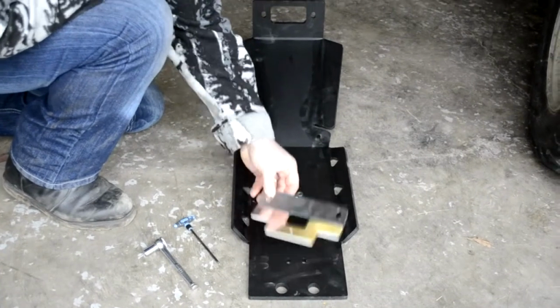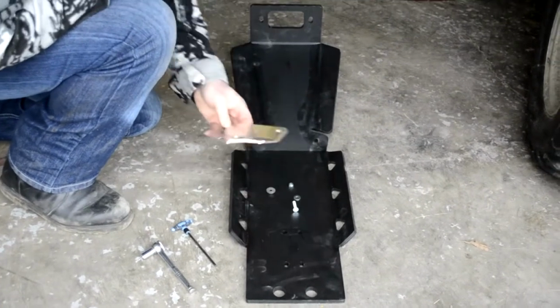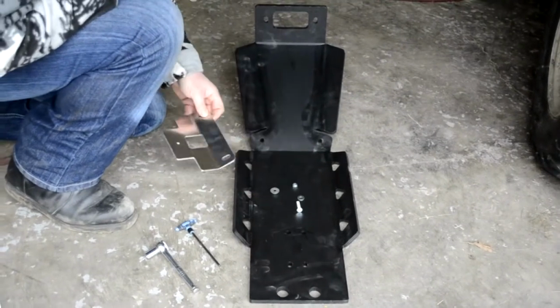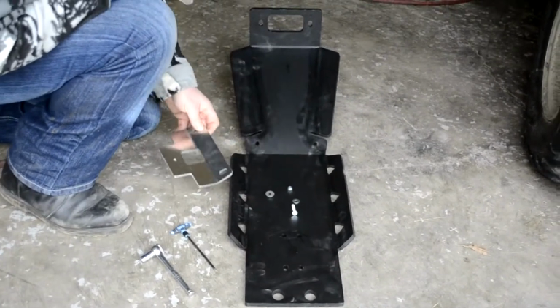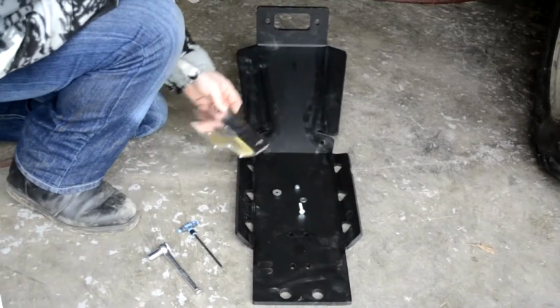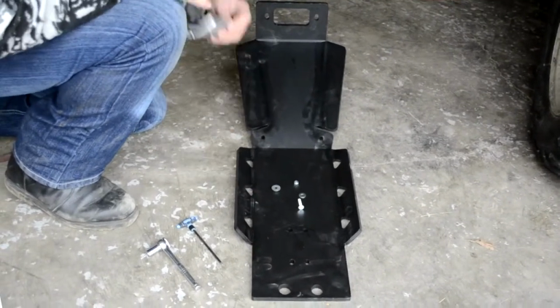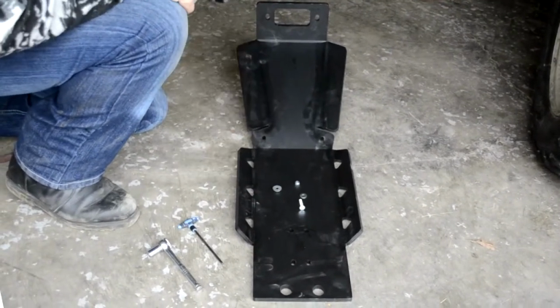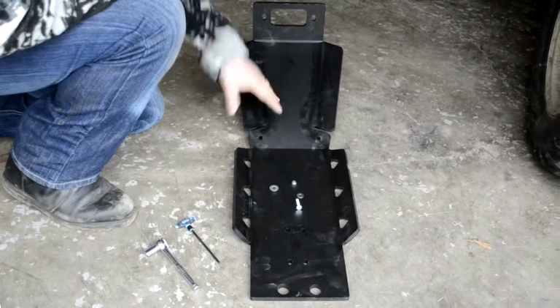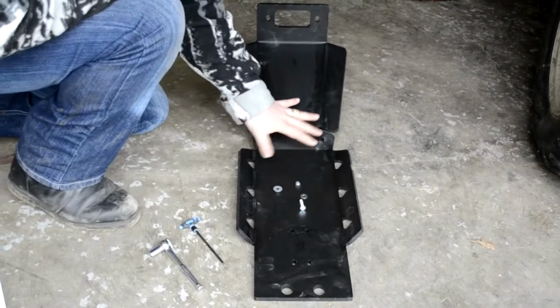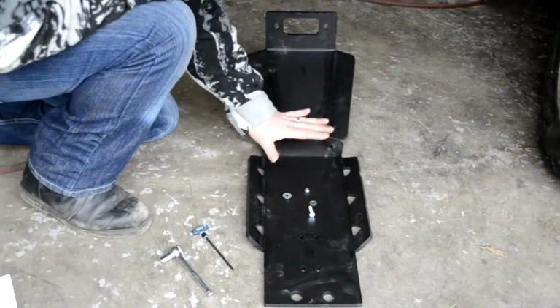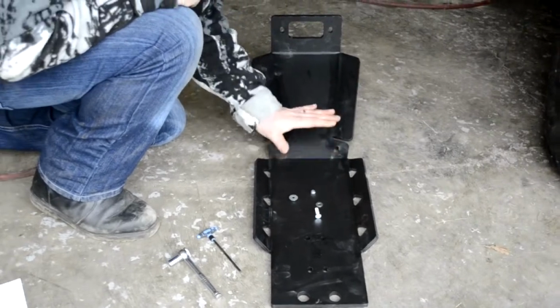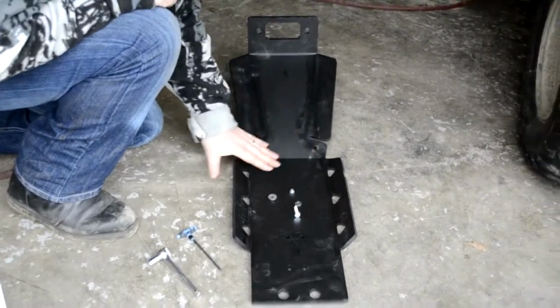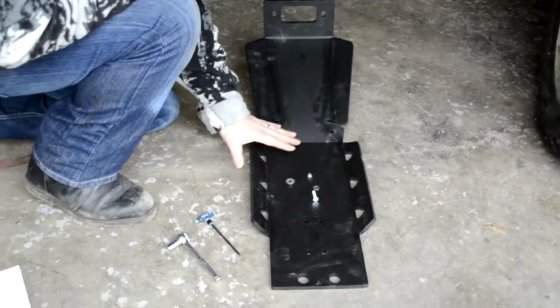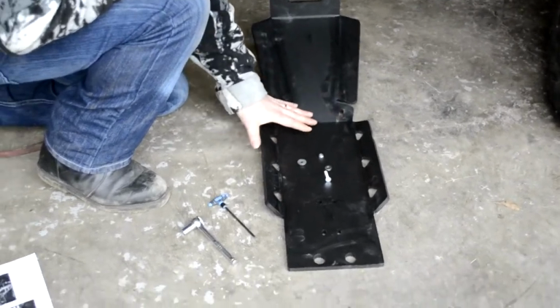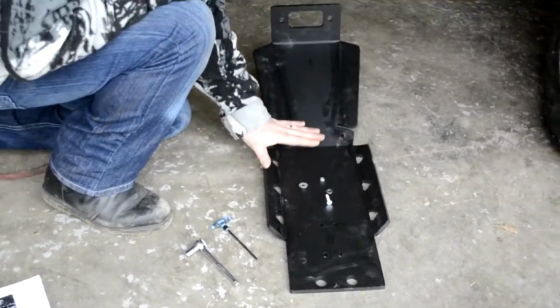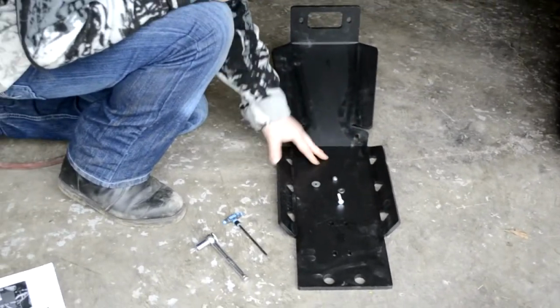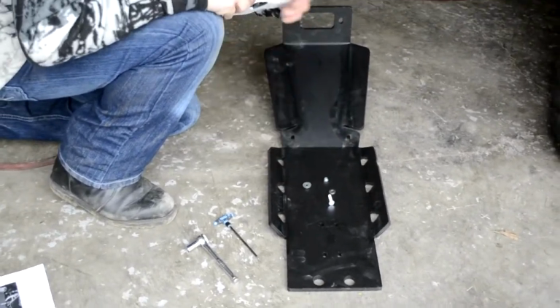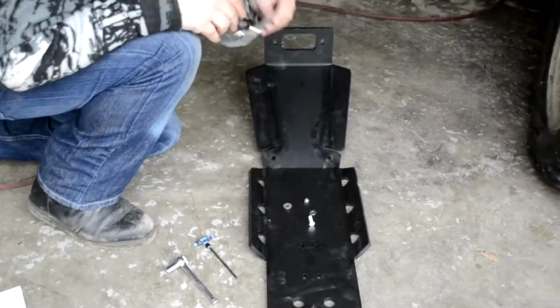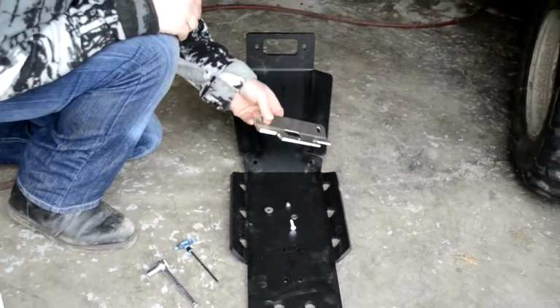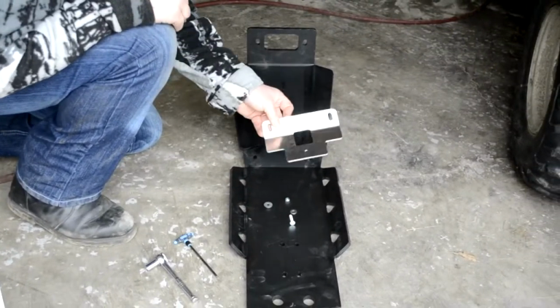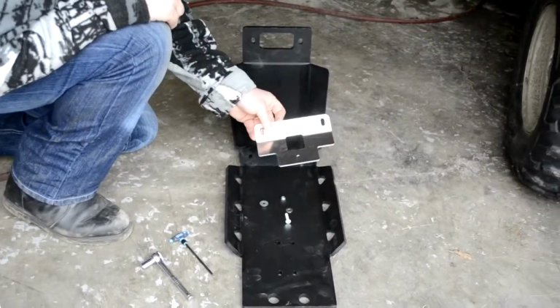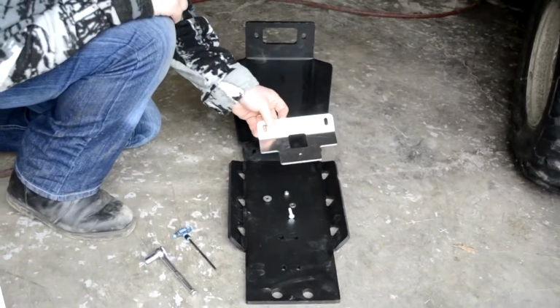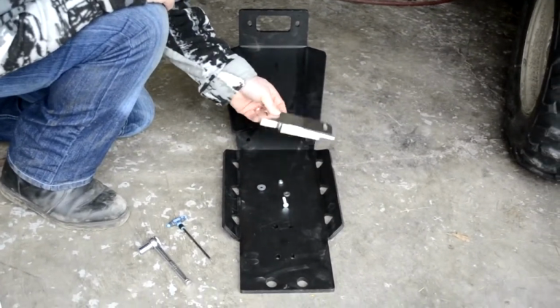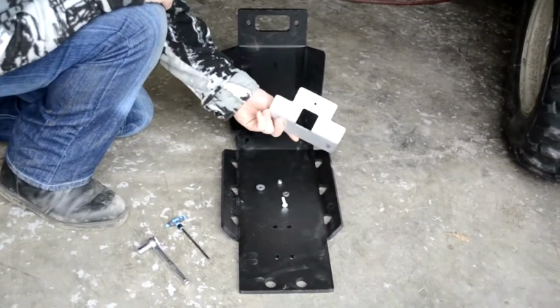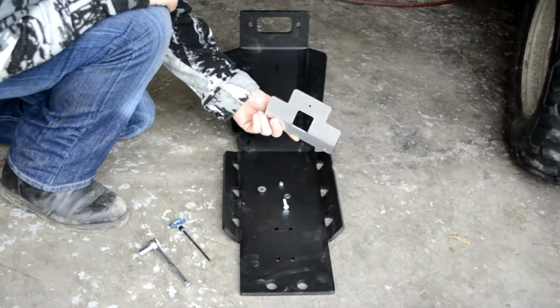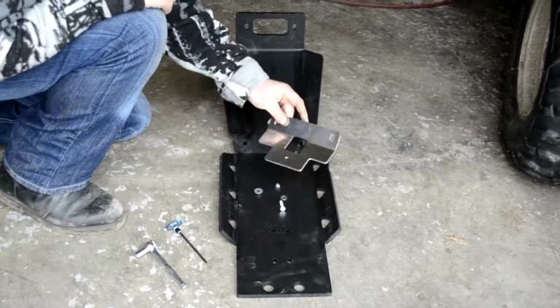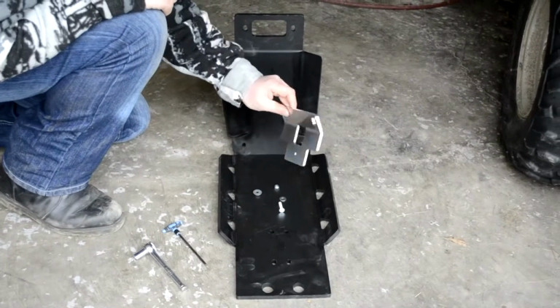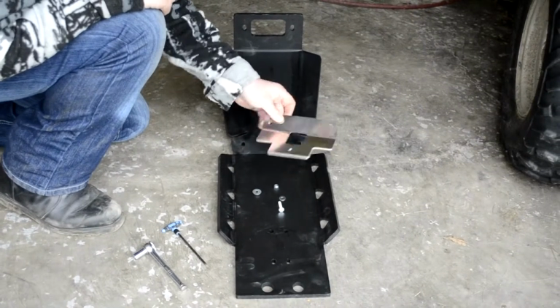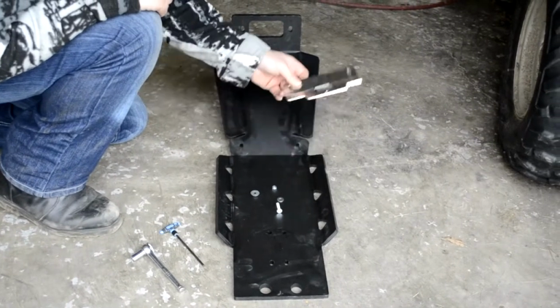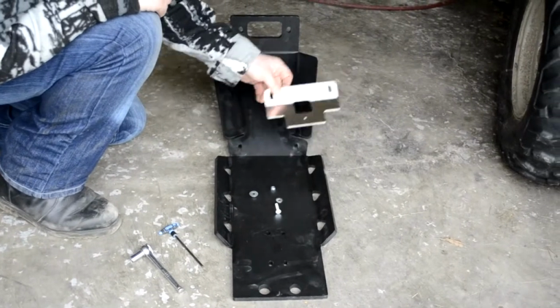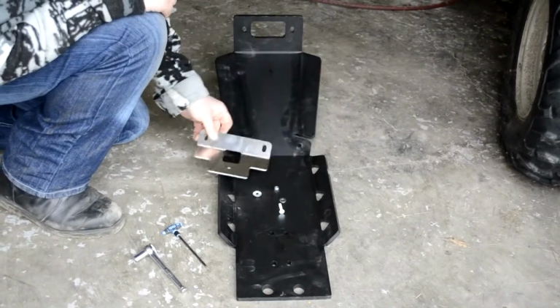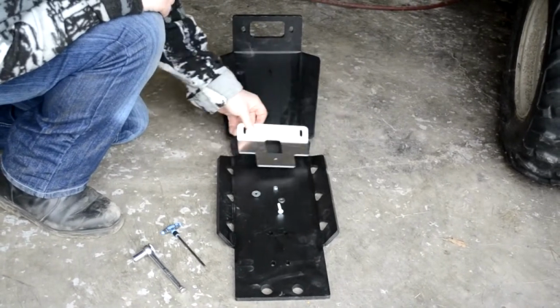Prior to installing the front skid plate, or the bash plate as it's sometimes known, we're first going to install the reinforcing bracket — the aluminum bracket, part number 14.